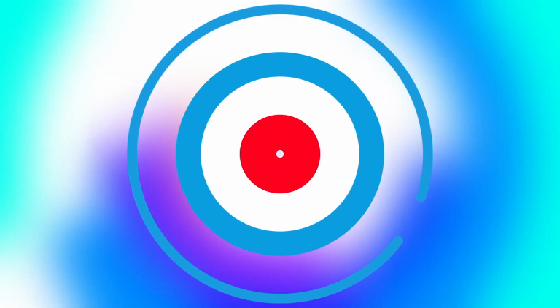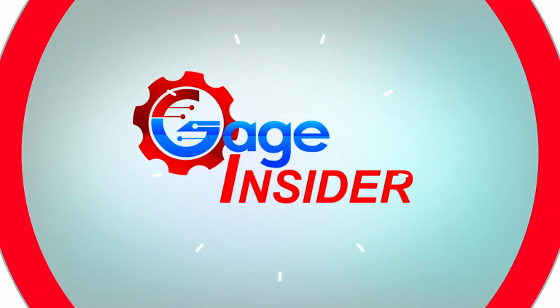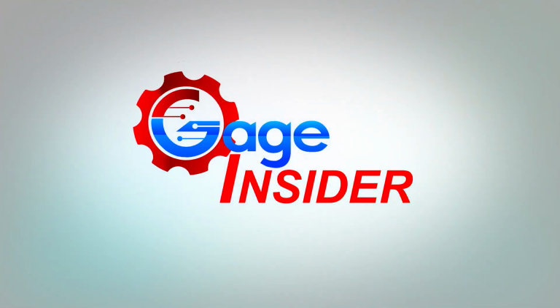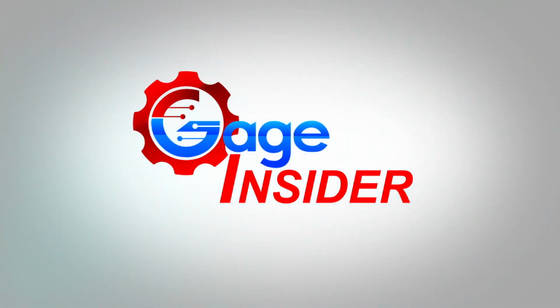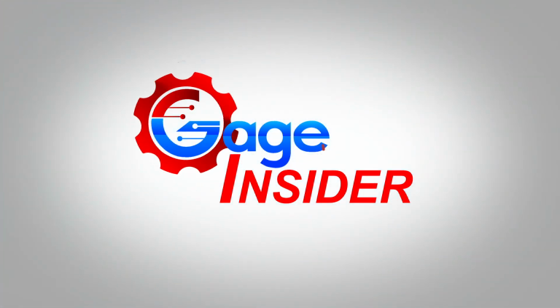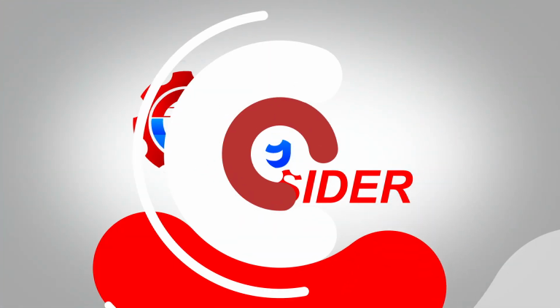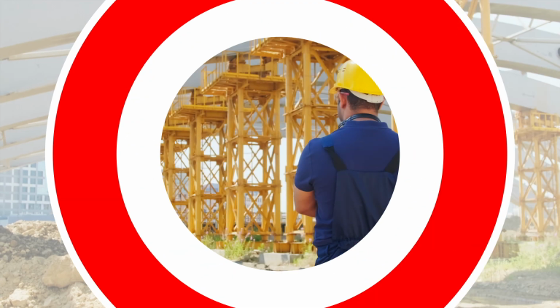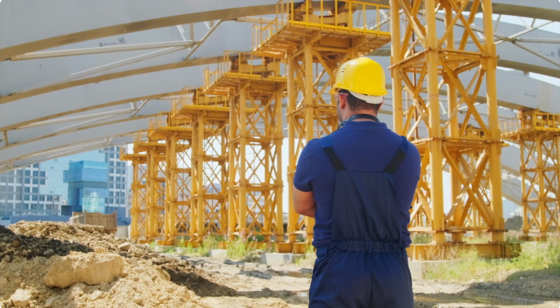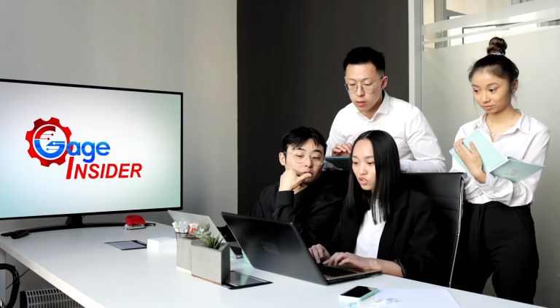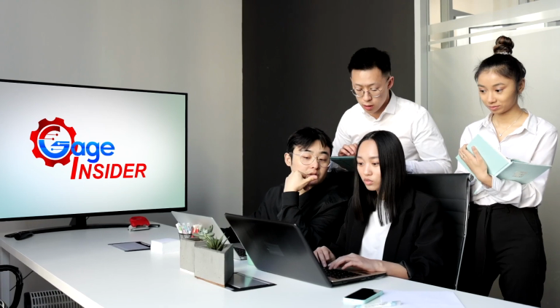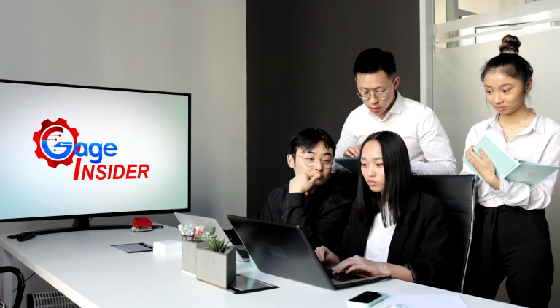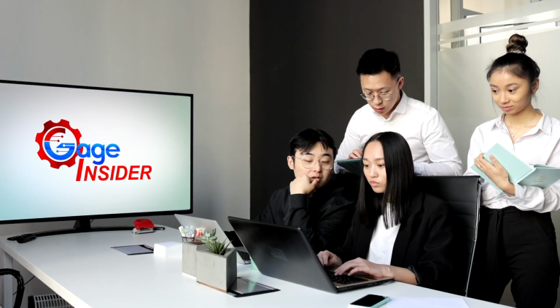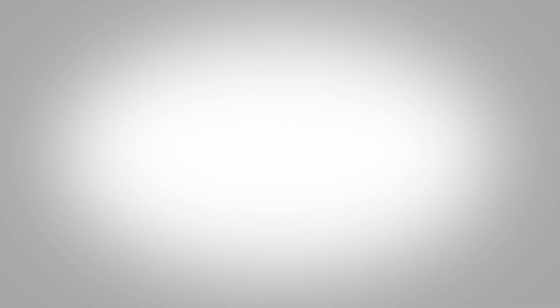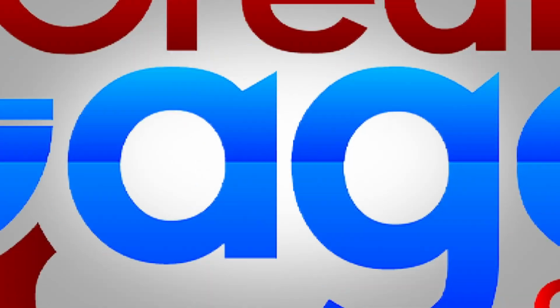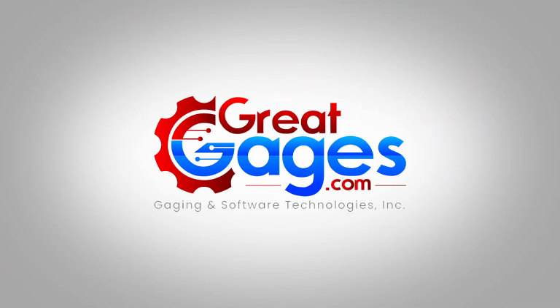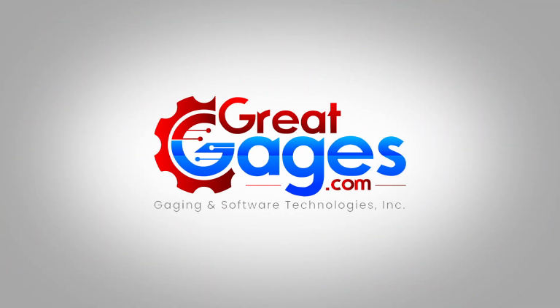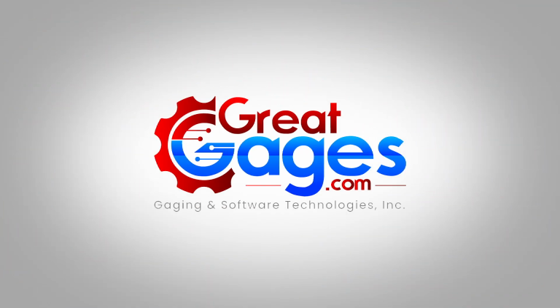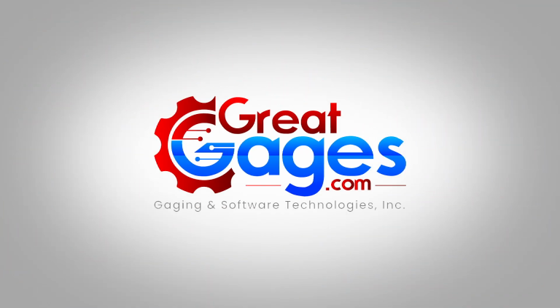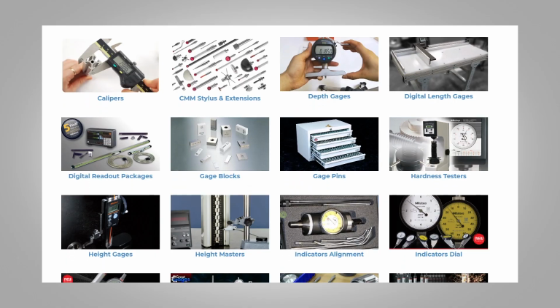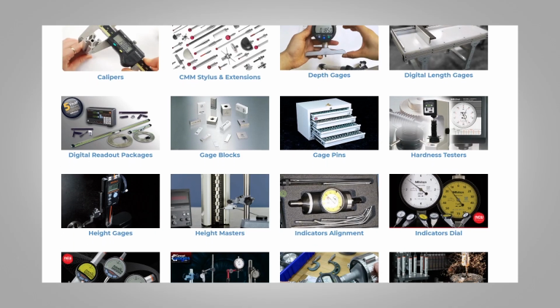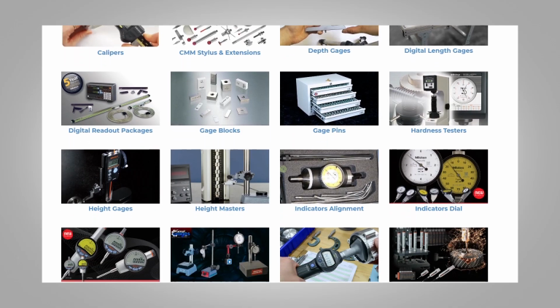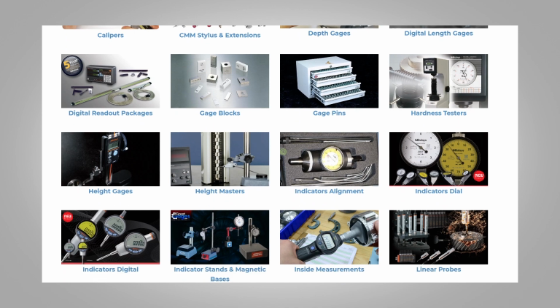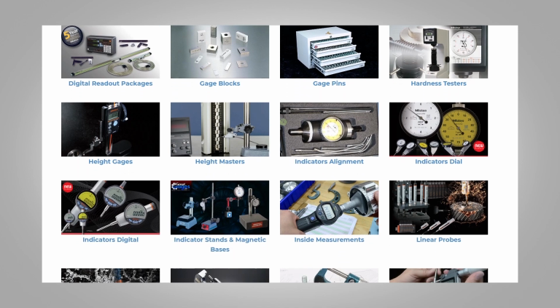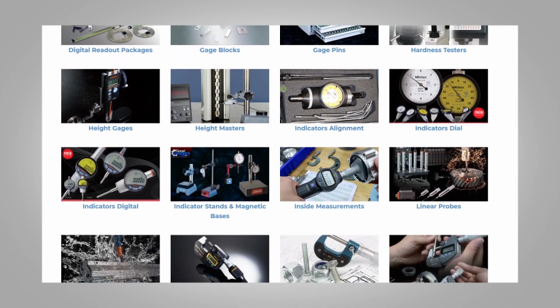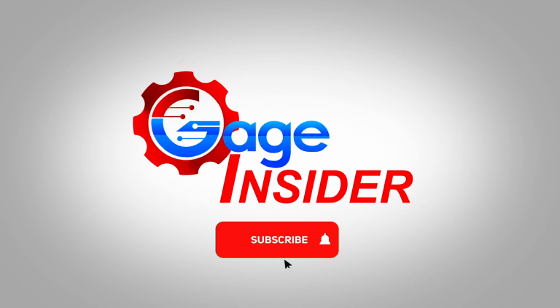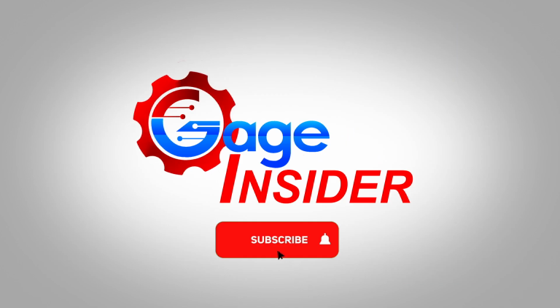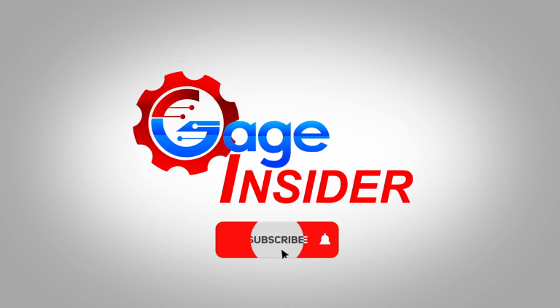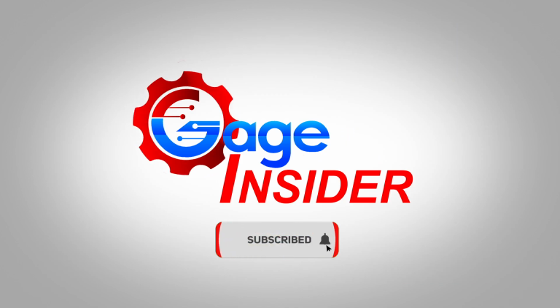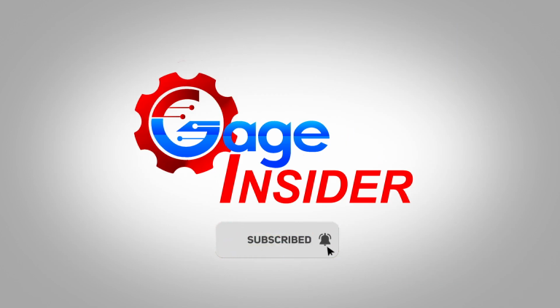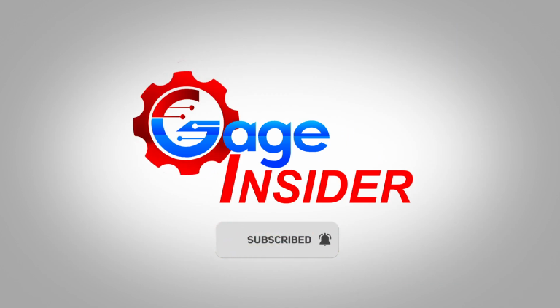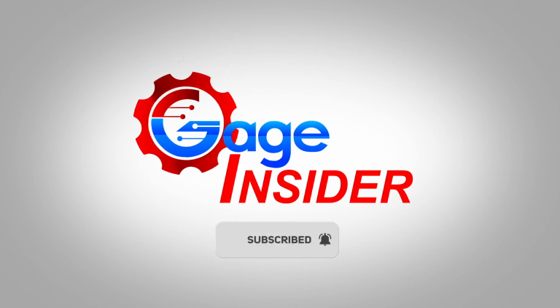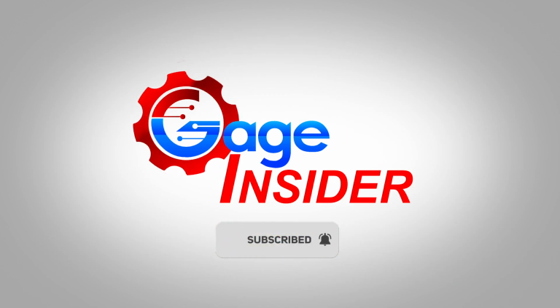Welcome back to Gage Insider, a channel dedicated to serving the manufacturing community around the world. Thank you to our host greatgages.com, a one-stop shop for all your precision measuring needs. Don't forget to subscribe and hit the bell icon to never miss an upload.